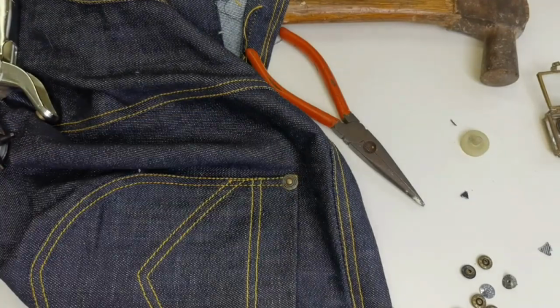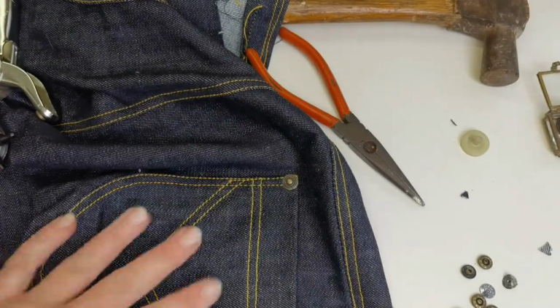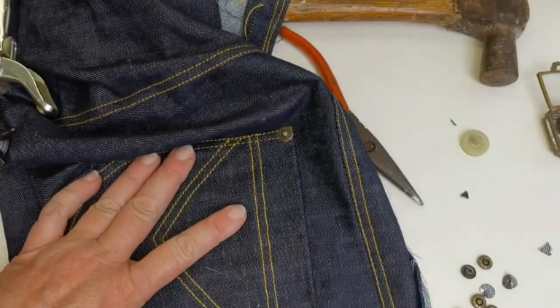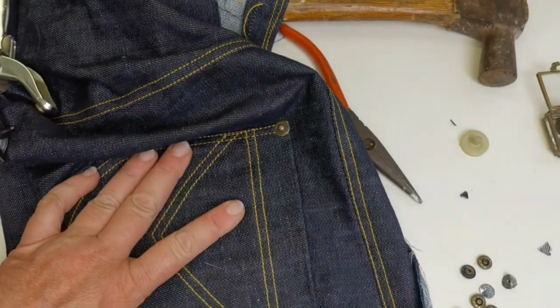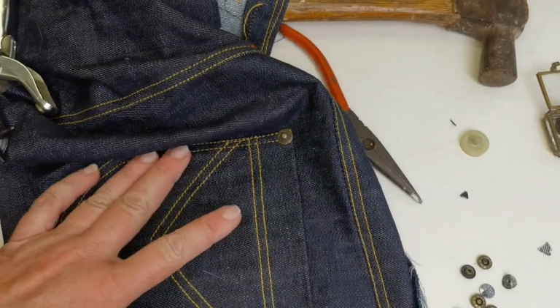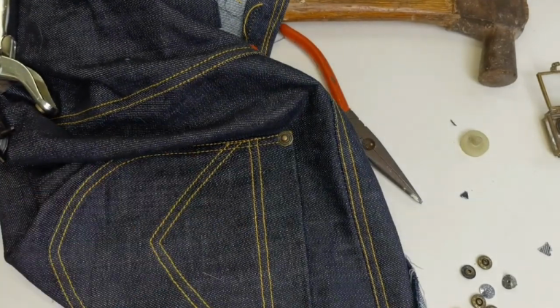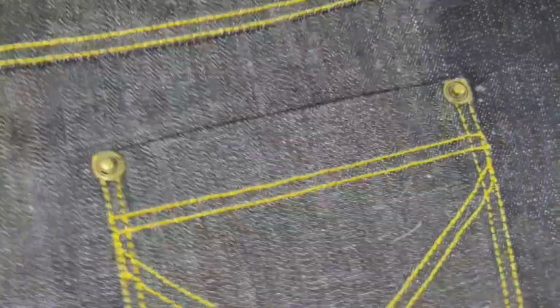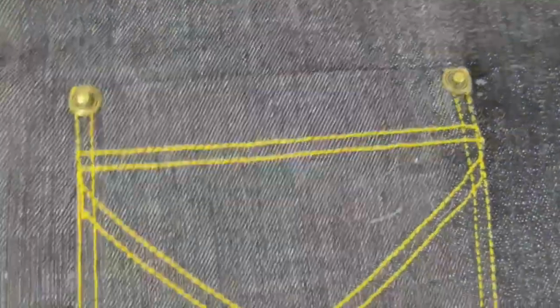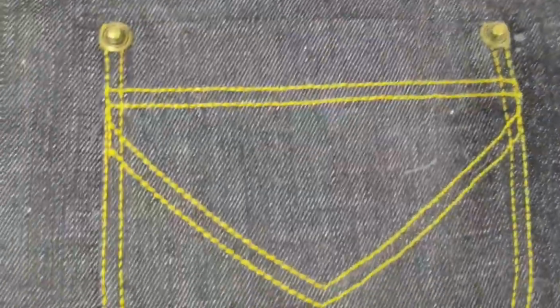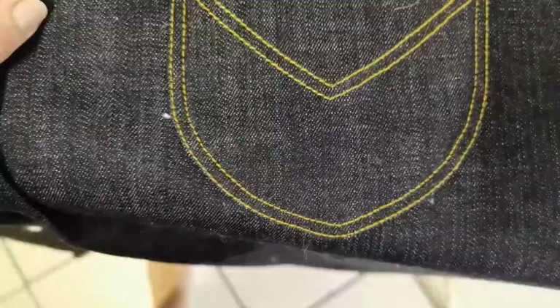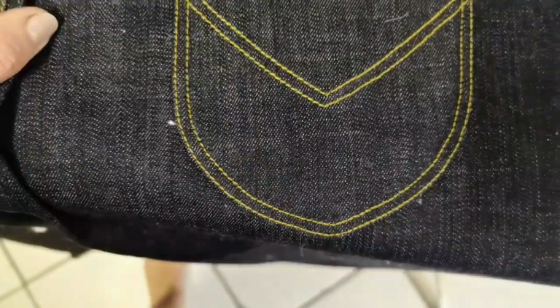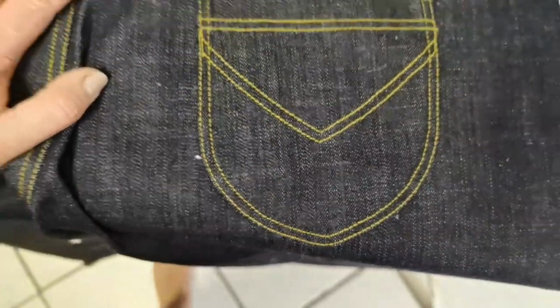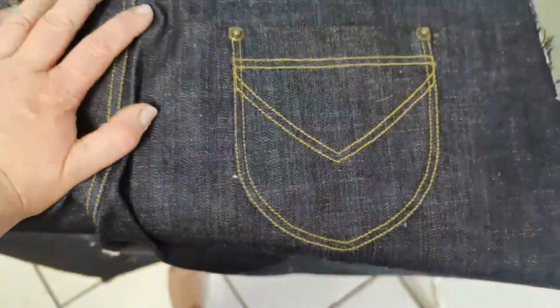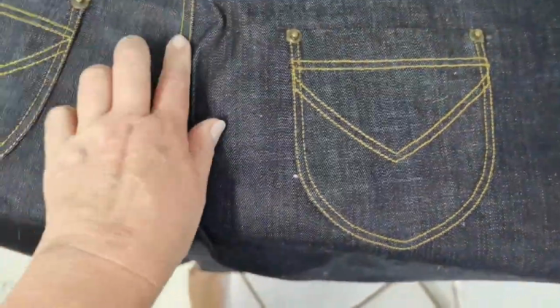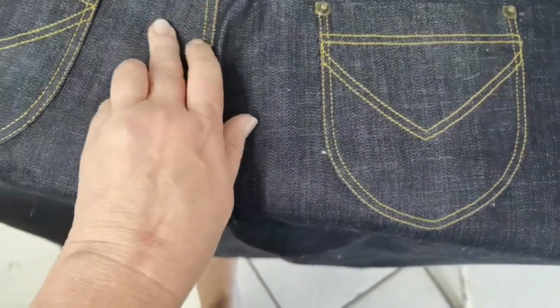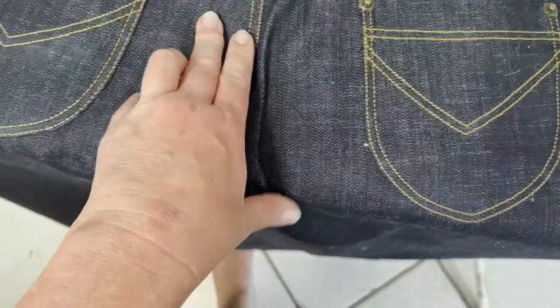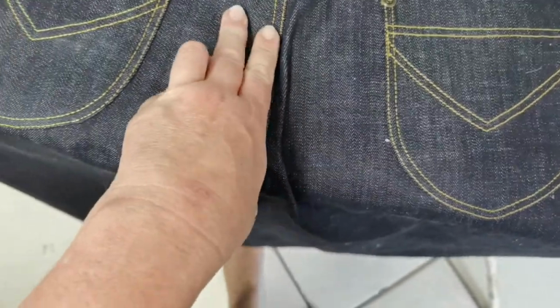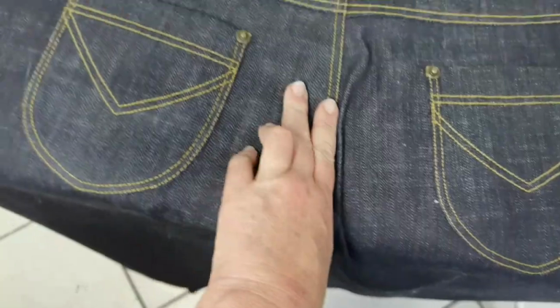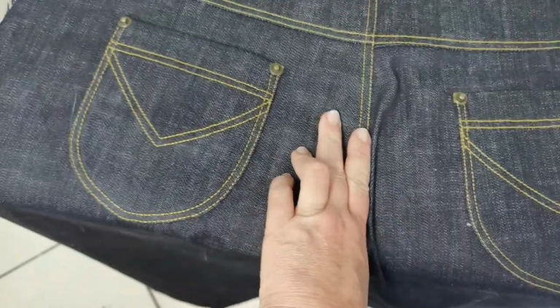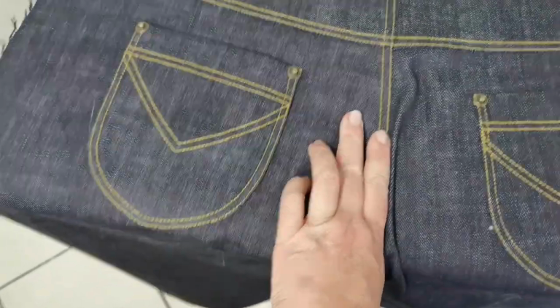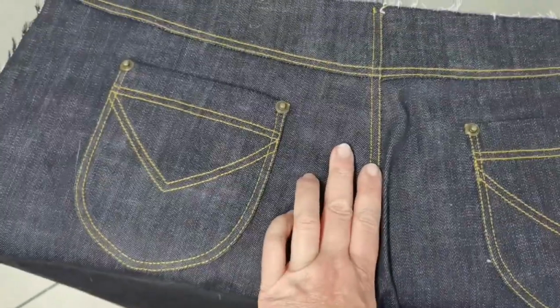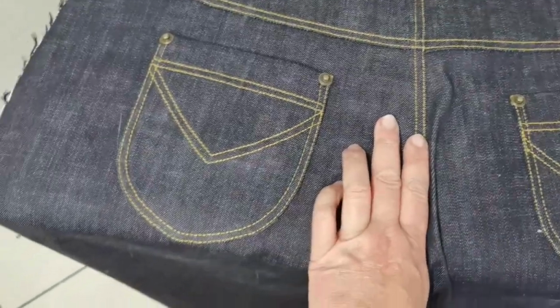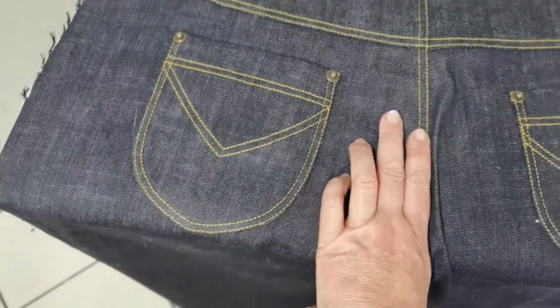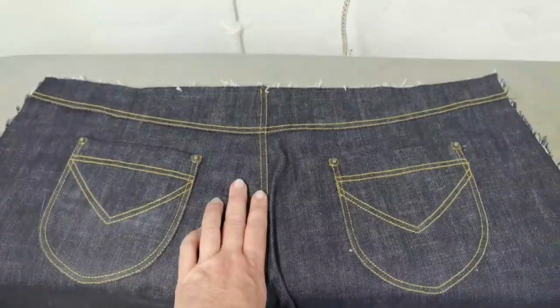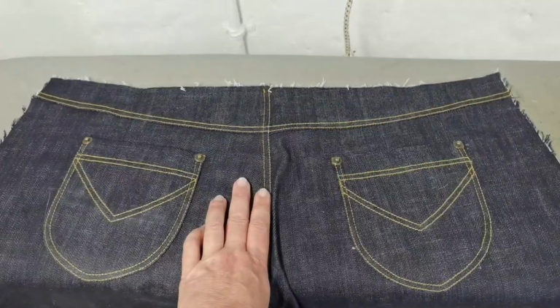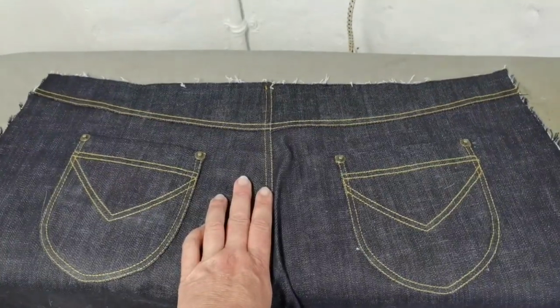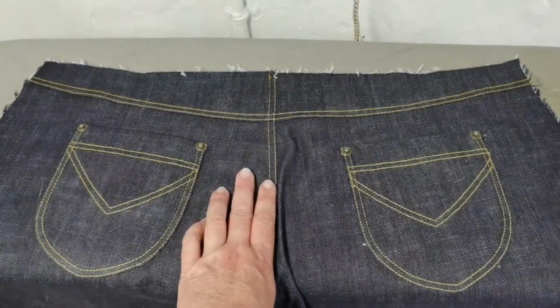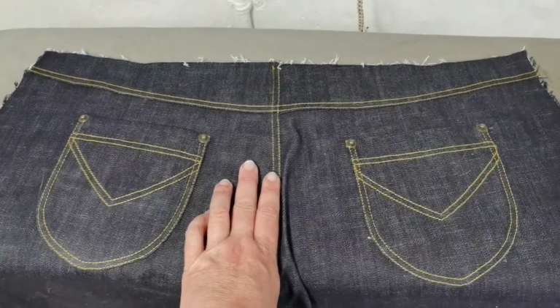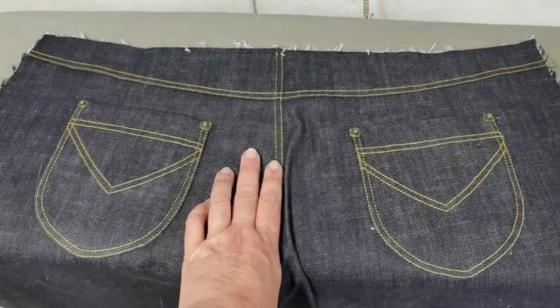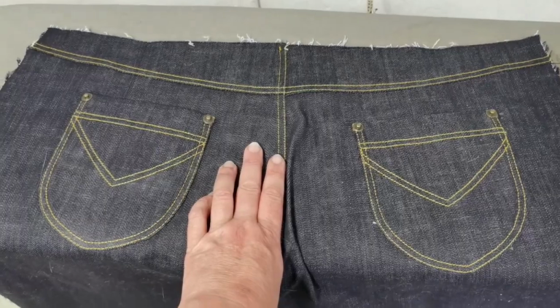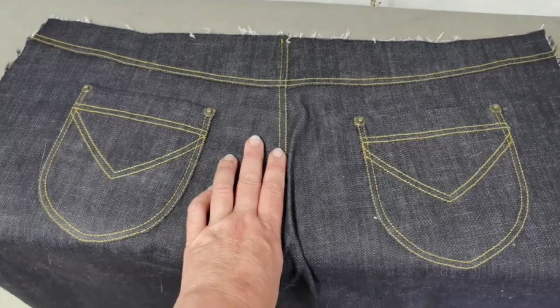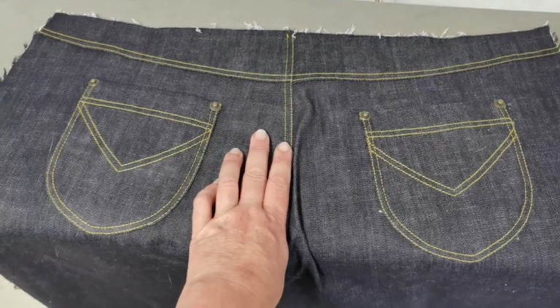My hardware for the first pocket is in. Close up of the rivets and the top stitching — it's not as yellow as it looks on camera, it's more a gold color. I've ironed it and it's ready to fit together with the fronts.